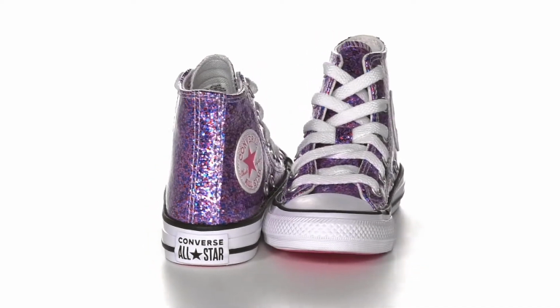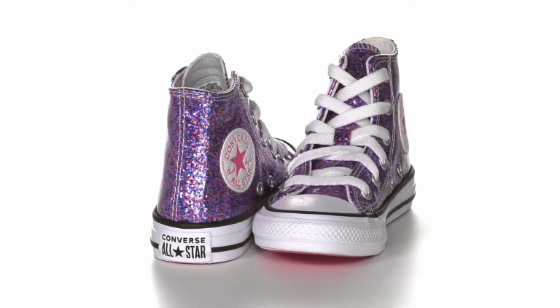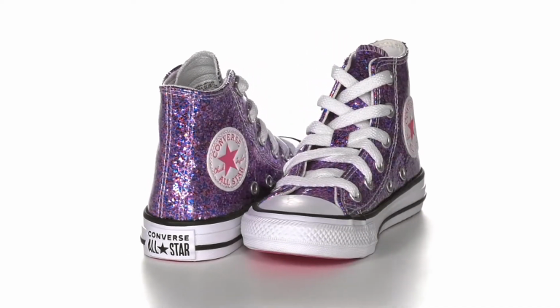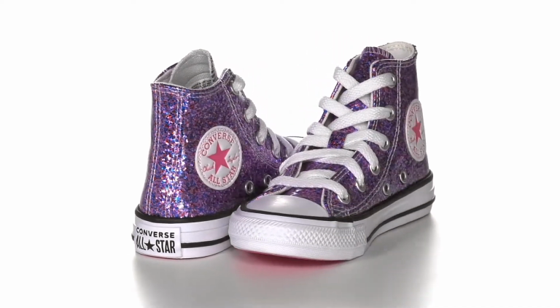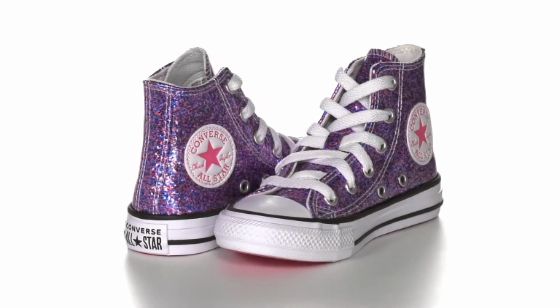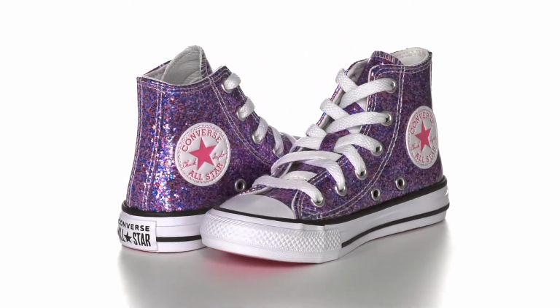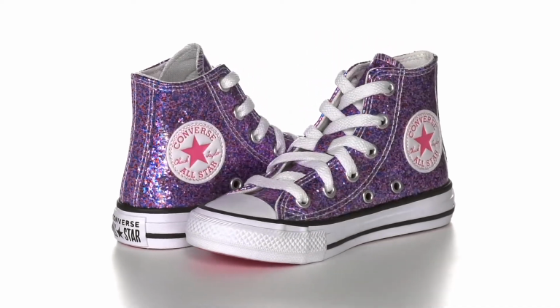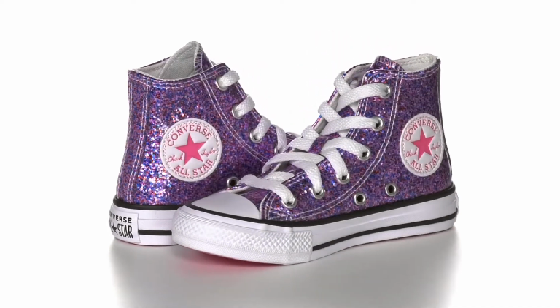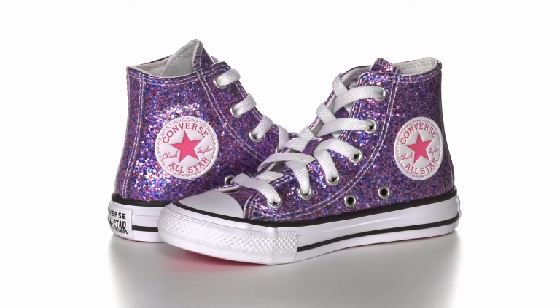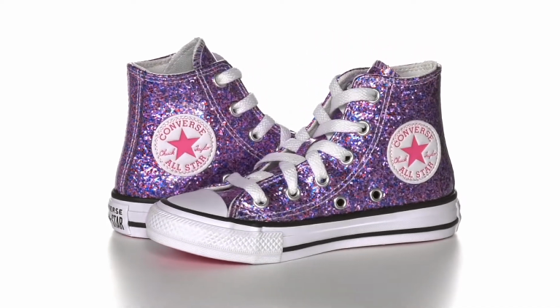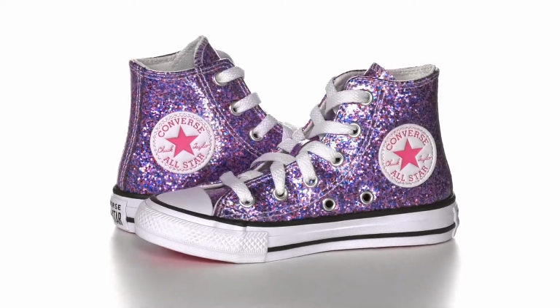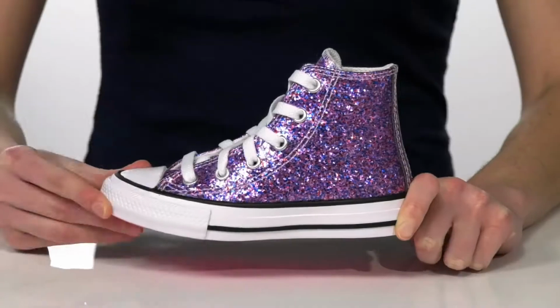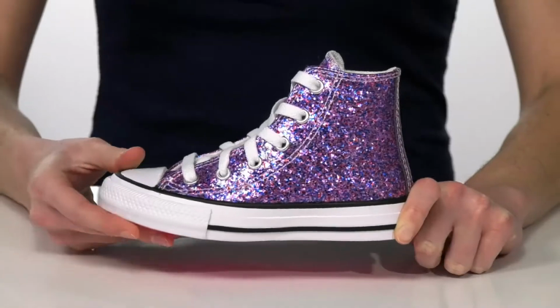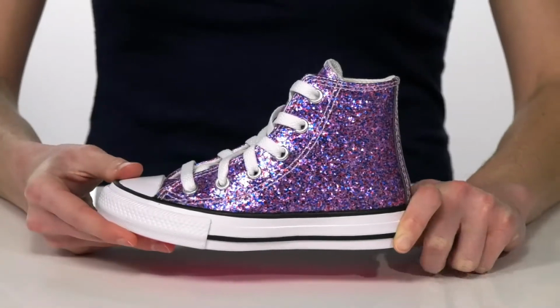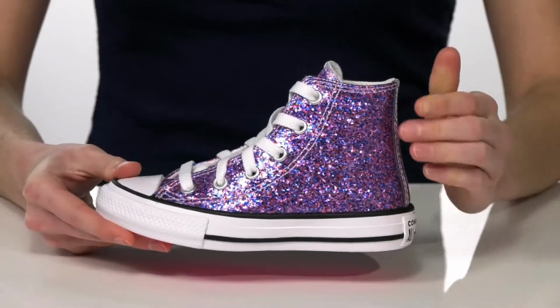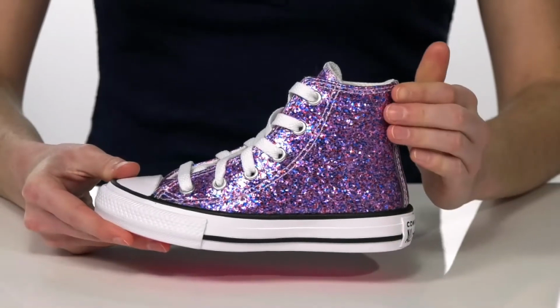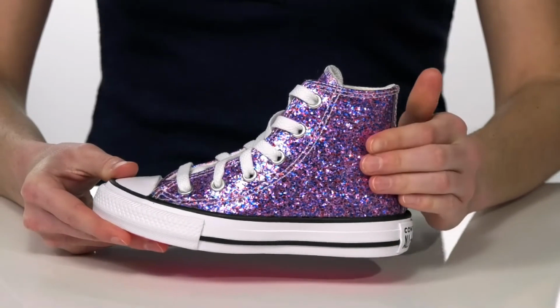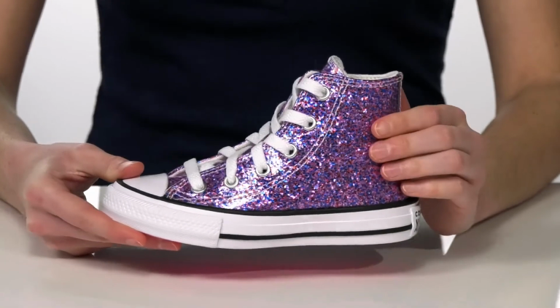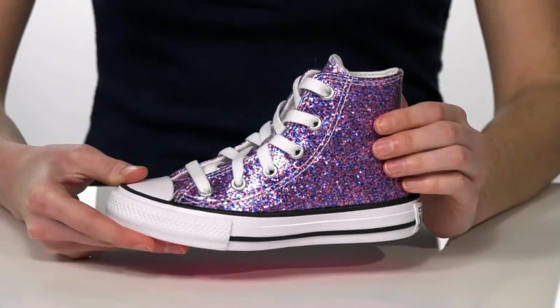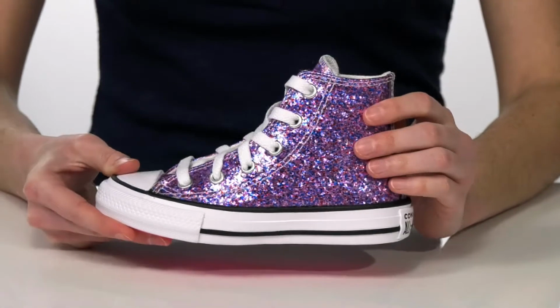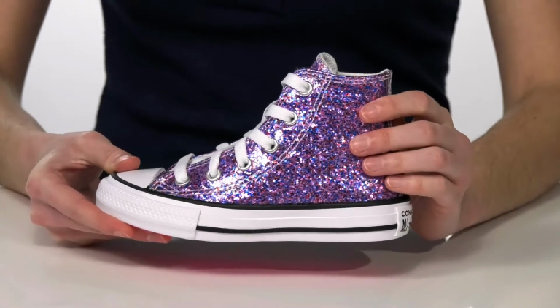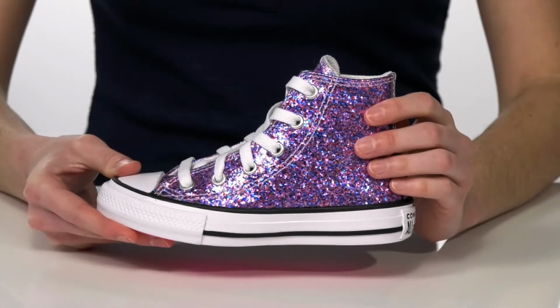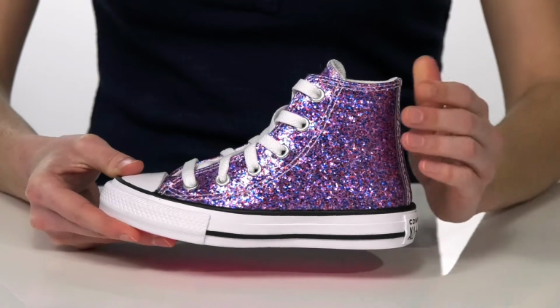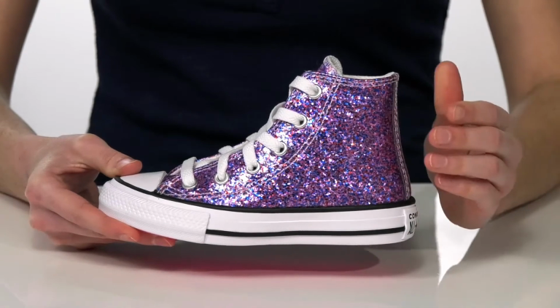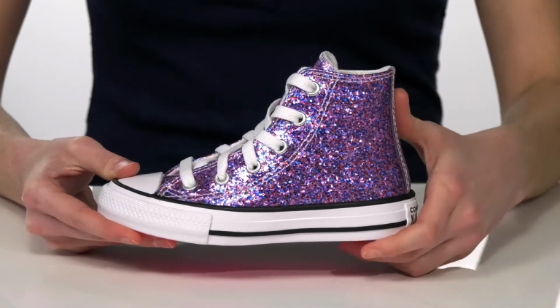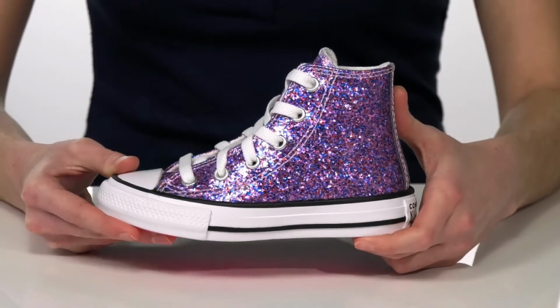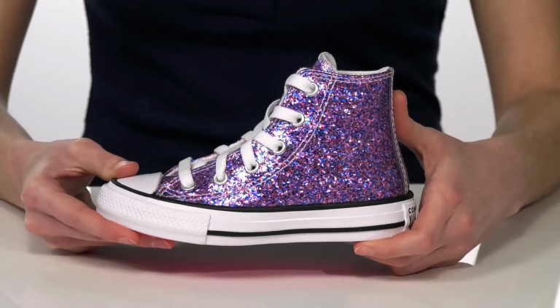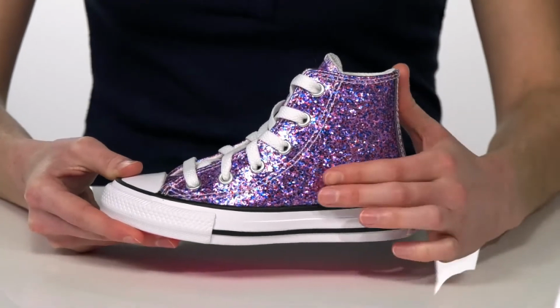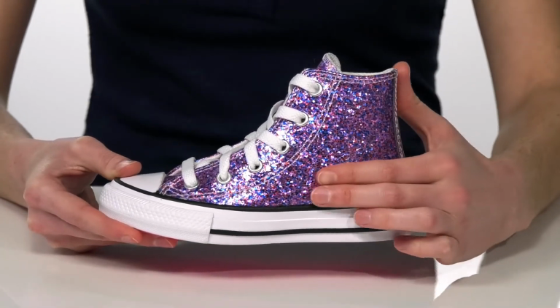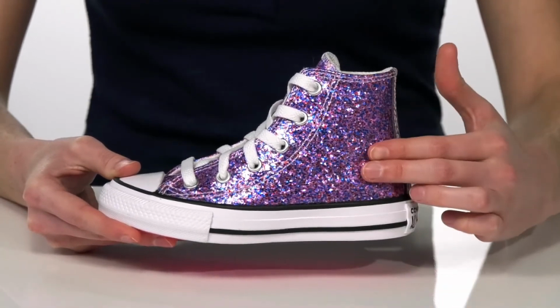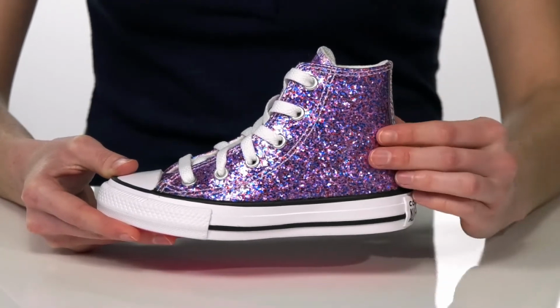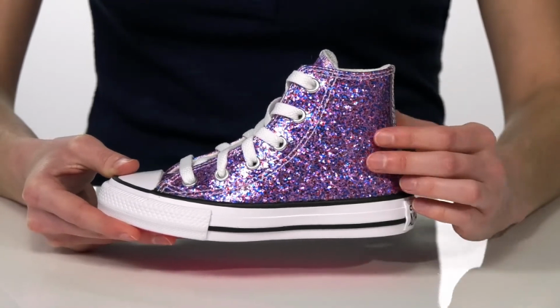These sparkly high tops are so cool, your kid is definitely going to shine in them. The glitter is red, pink, and blue for a multi-color effect. And something really cool about this style is that the glitter is actually coated.